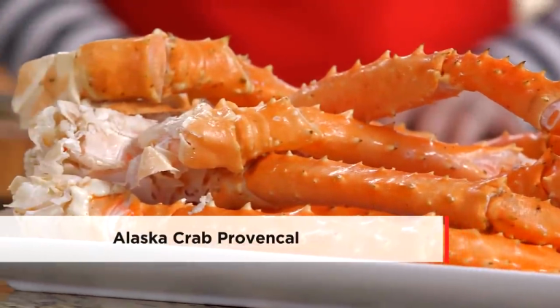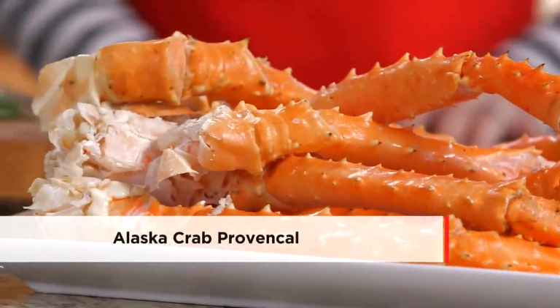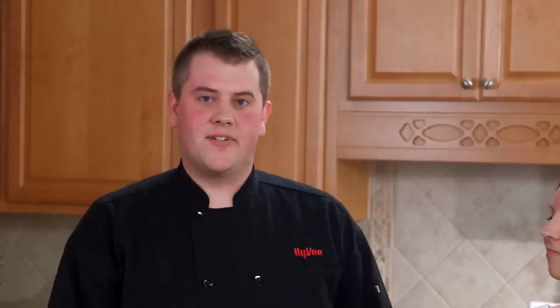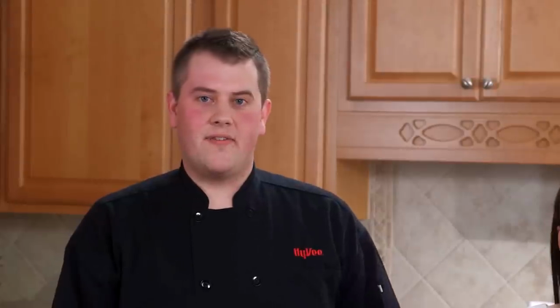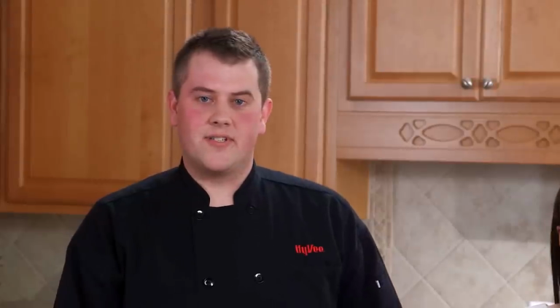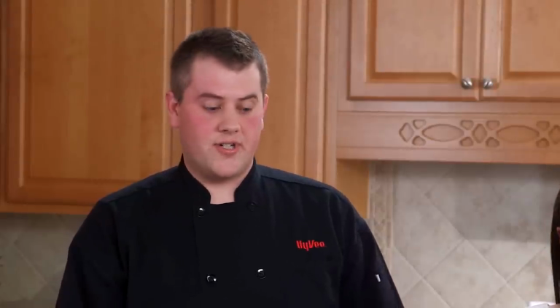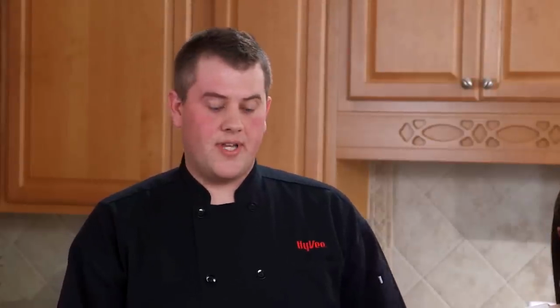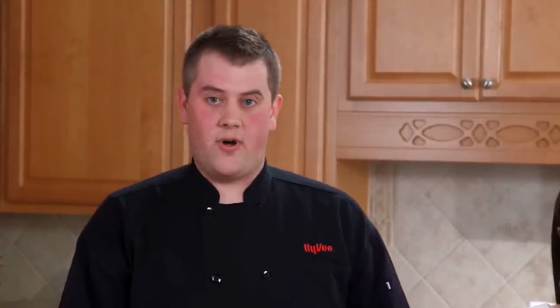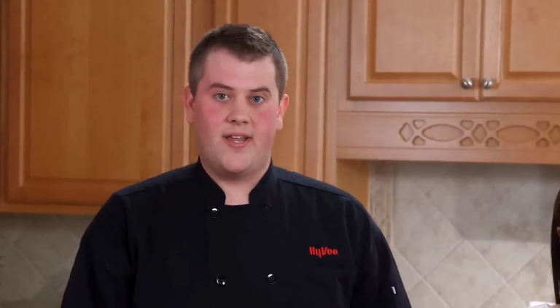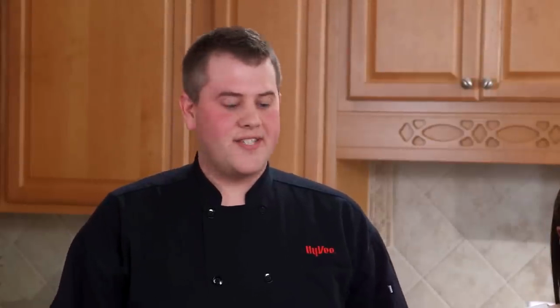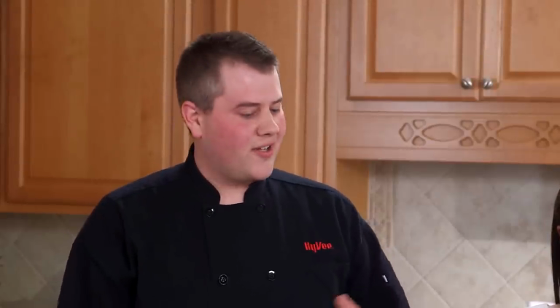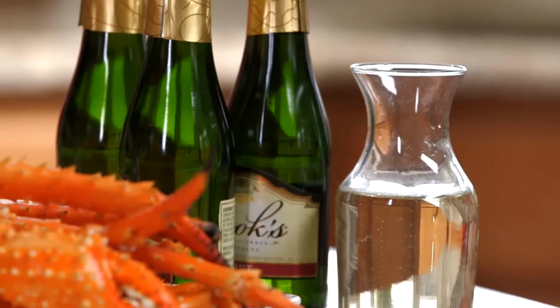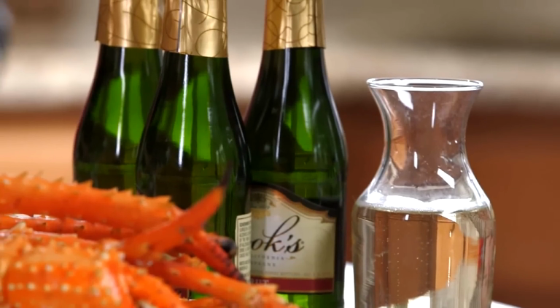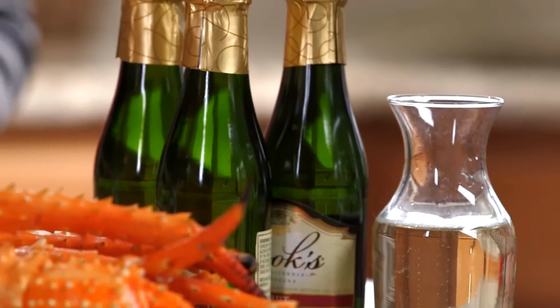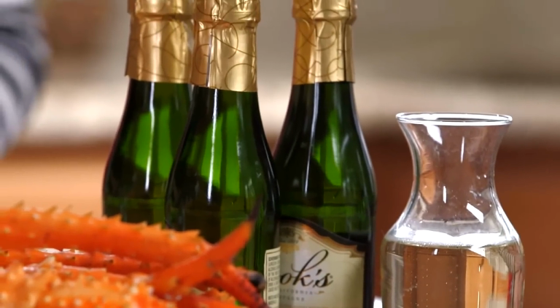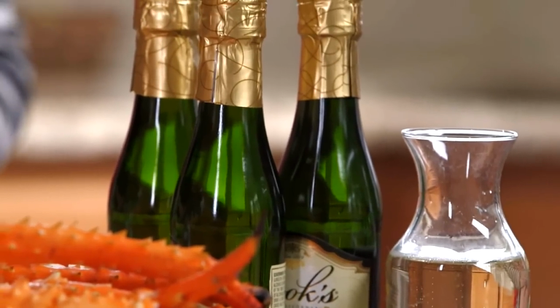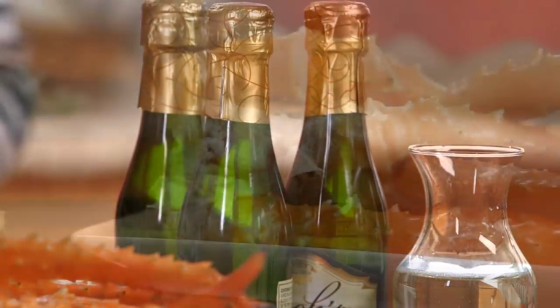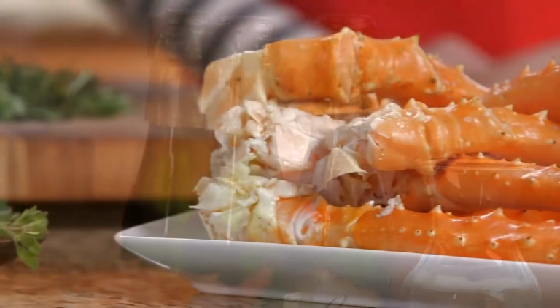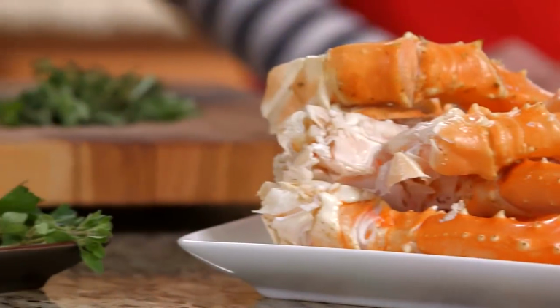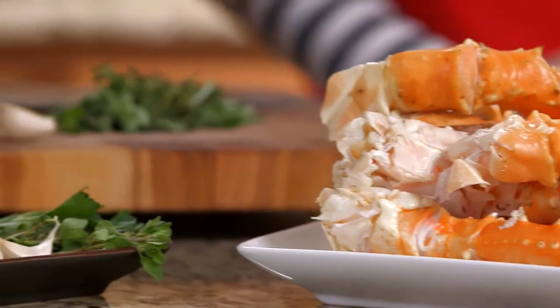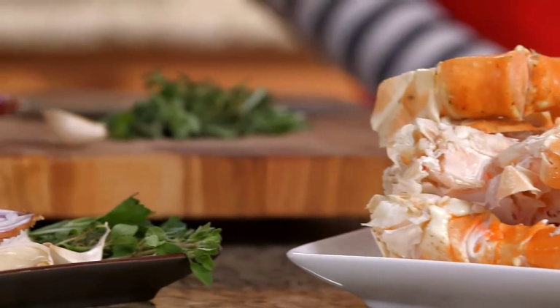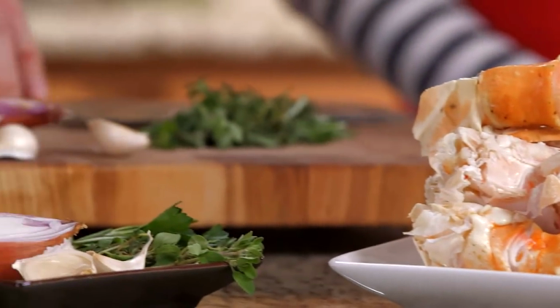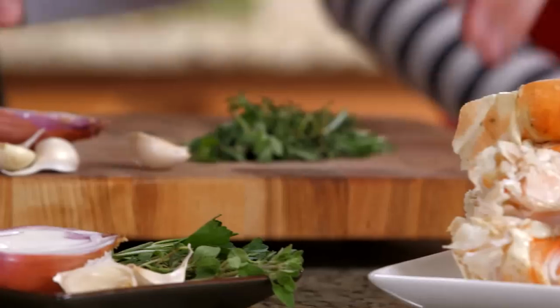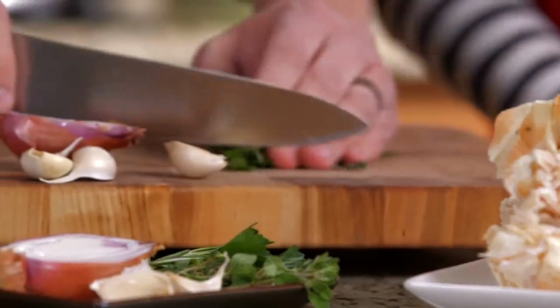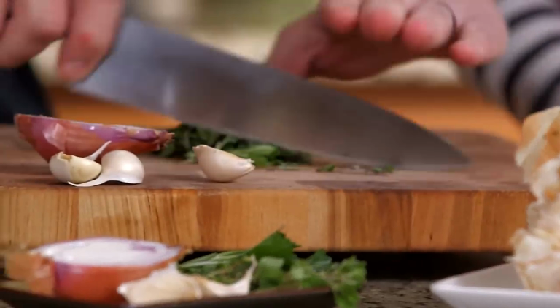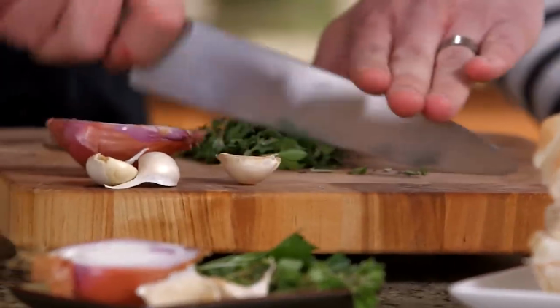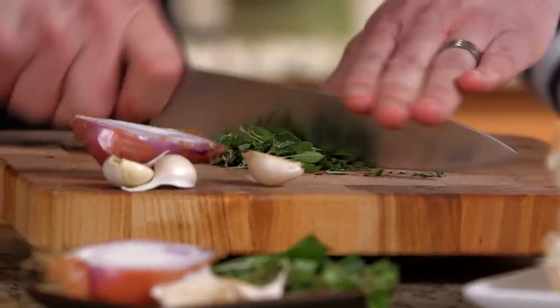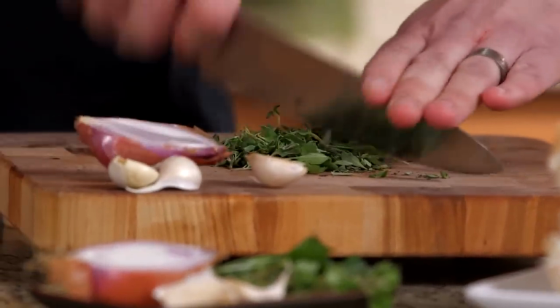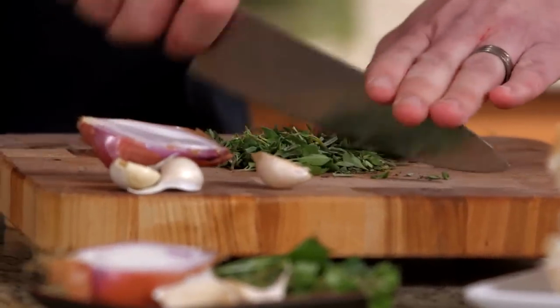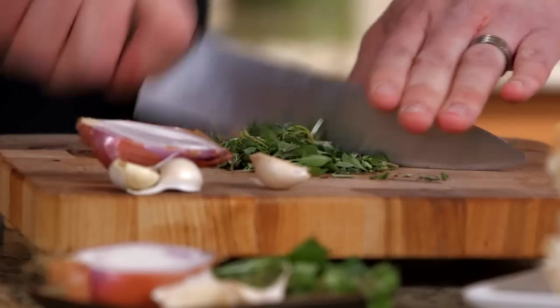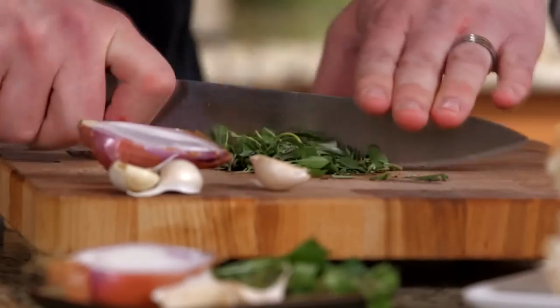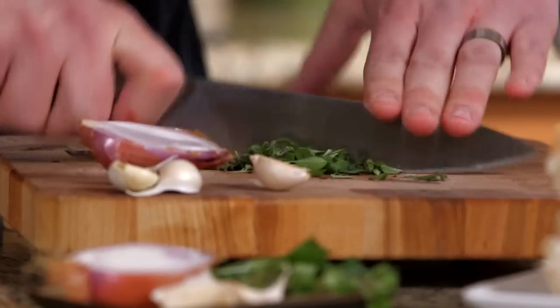Provencal is a style of cooking that features fresh herbs and wine. Today for our little spin on that, we're going to use champagne, some fresh rosemary, thyme, and marjoram. Put that in a nice butter sauce and top it on our fresh Alaska King Crab legs from Hy-Vee.